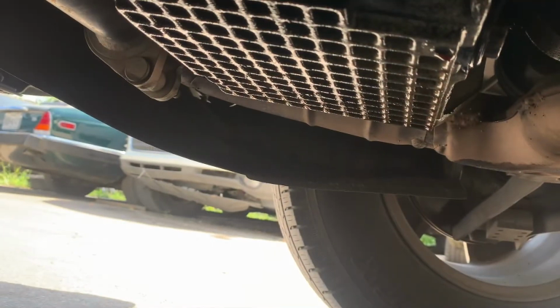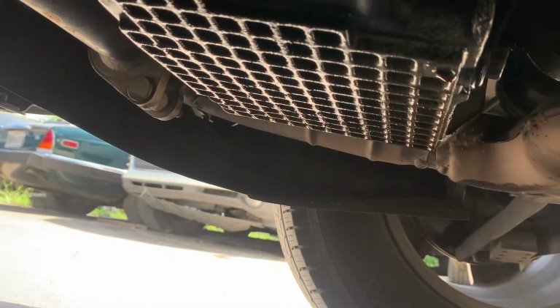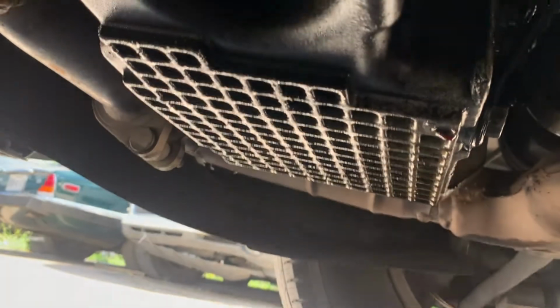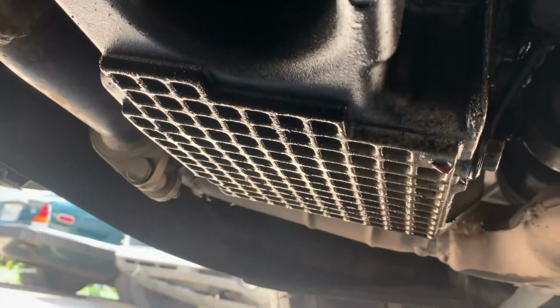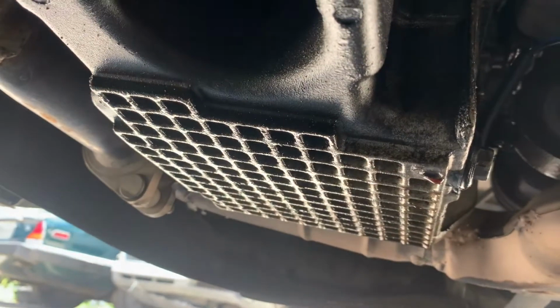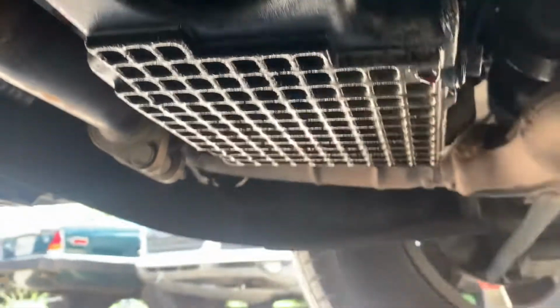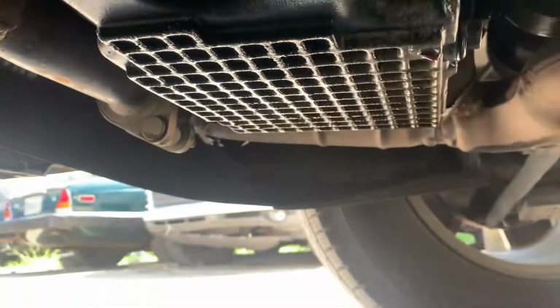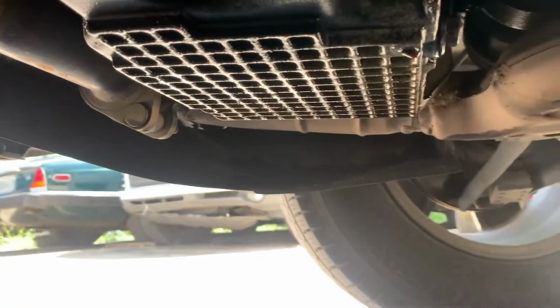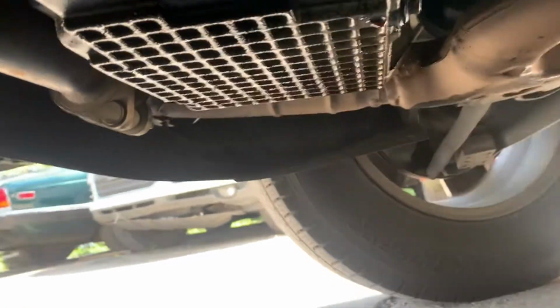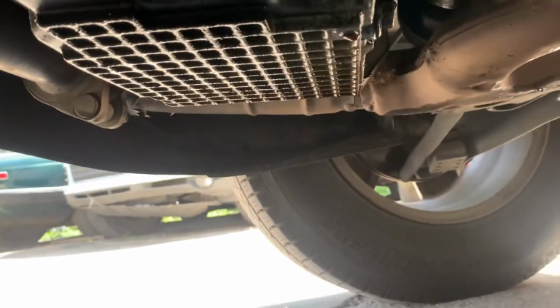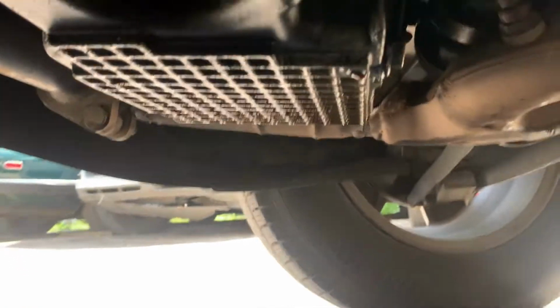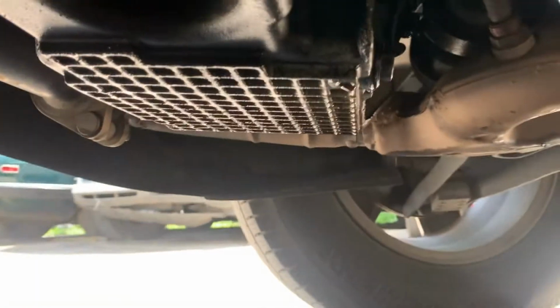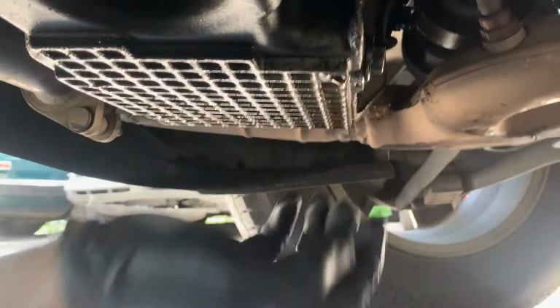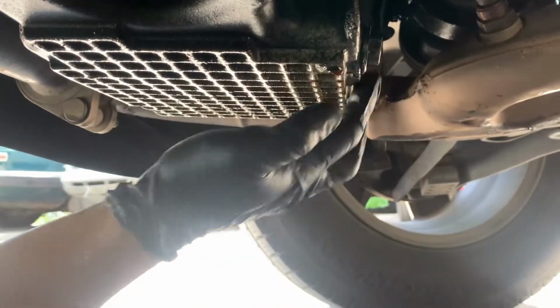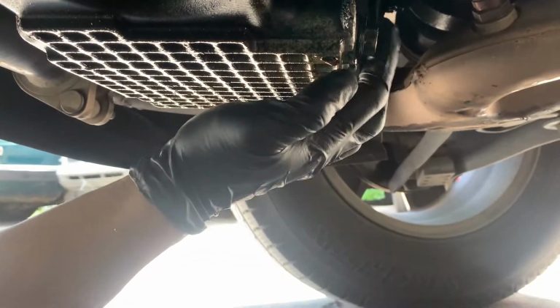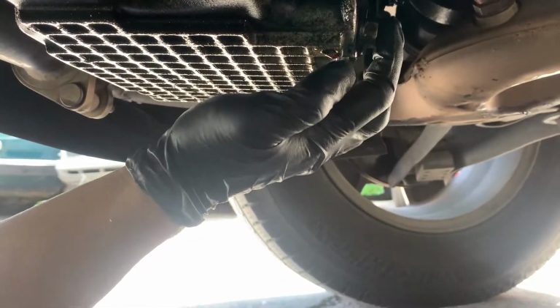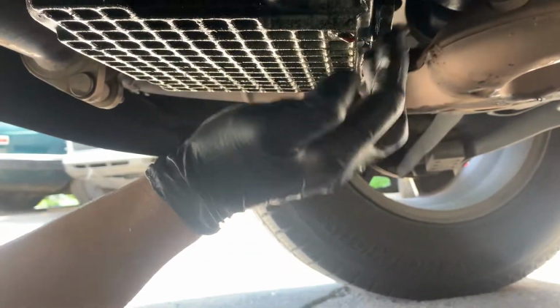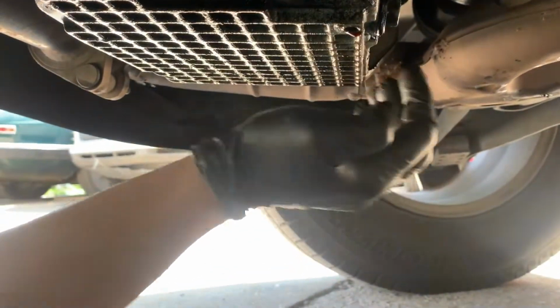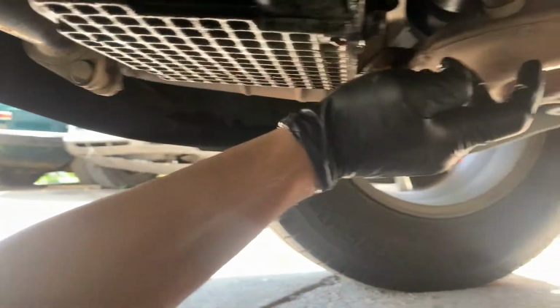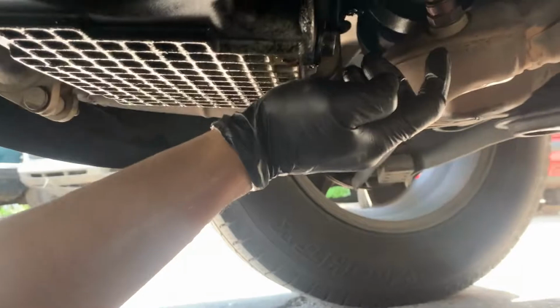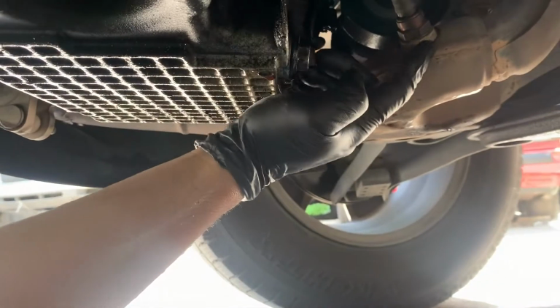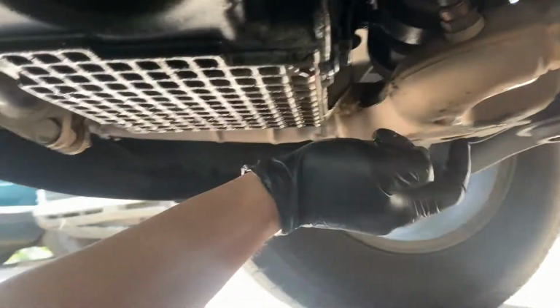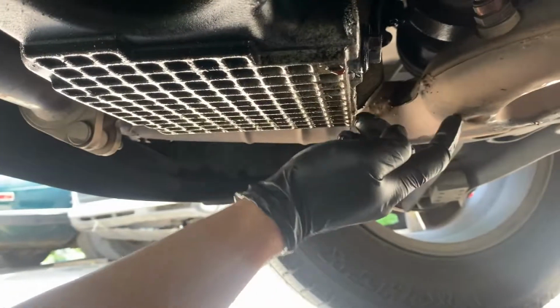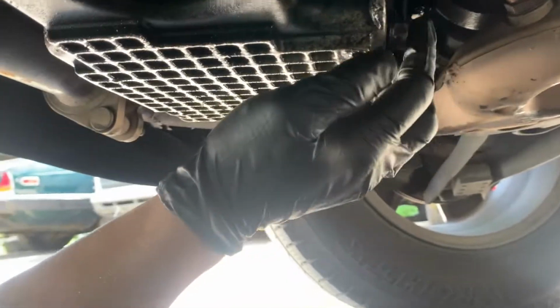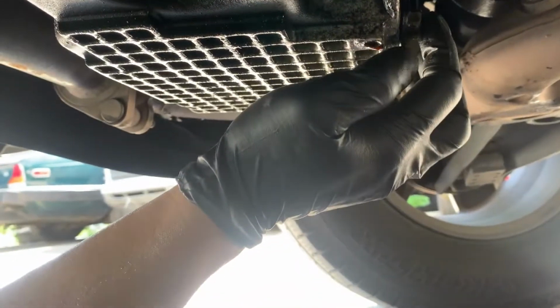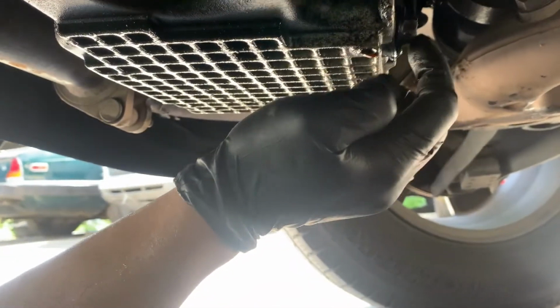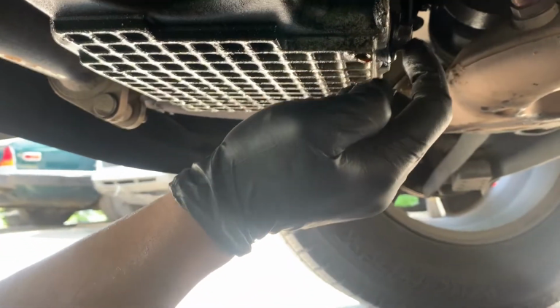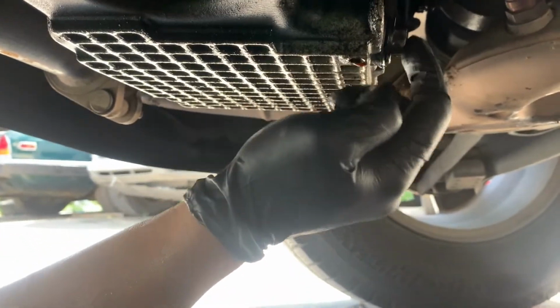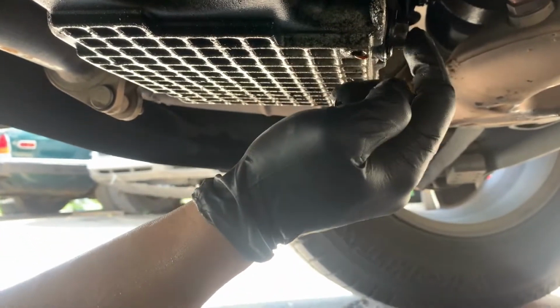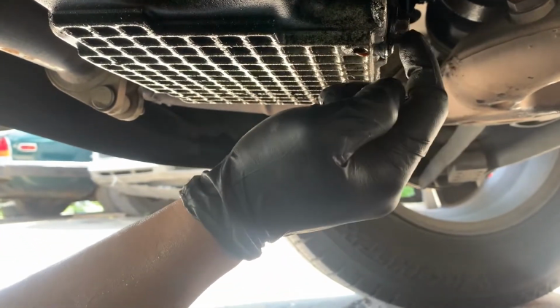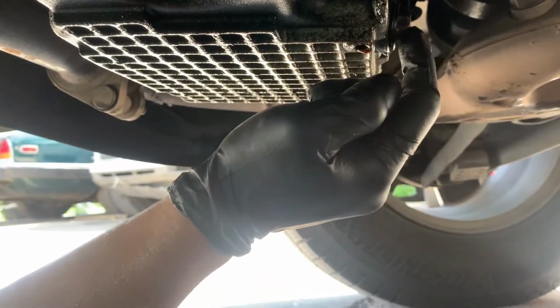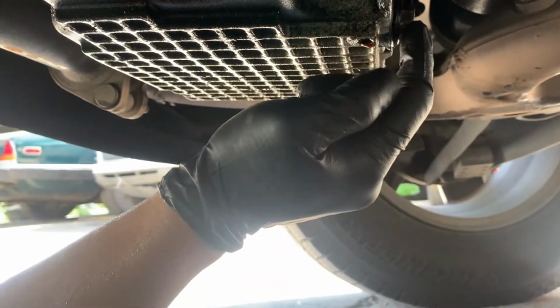So we're here under the vehicle. The drain plug will be located towards the rear right here — it's close to the O2 sensor and the exhaust. It's a number 15, so using a number 15 we're going to remove this and drain the oil out.